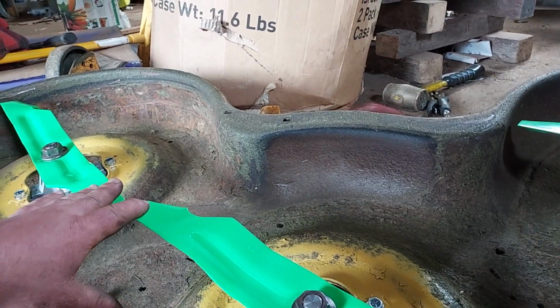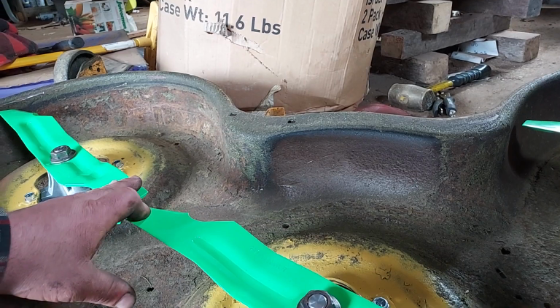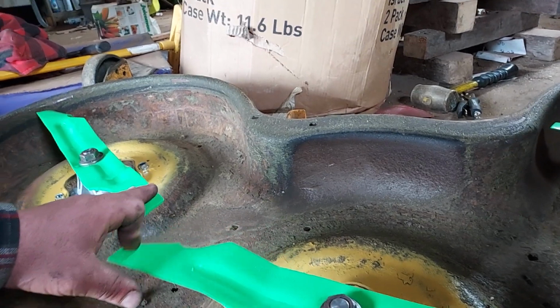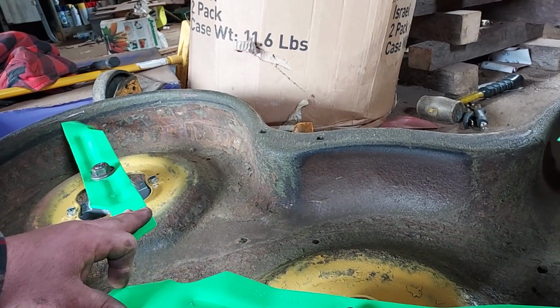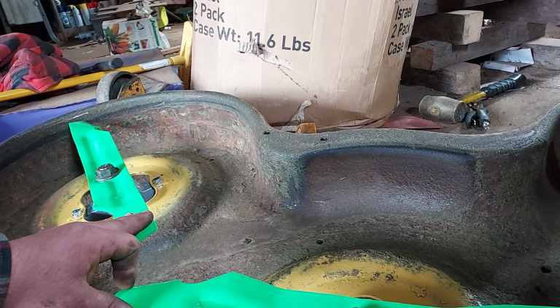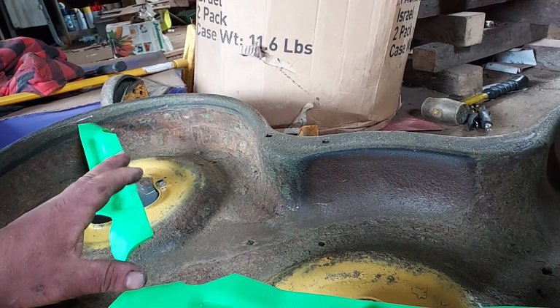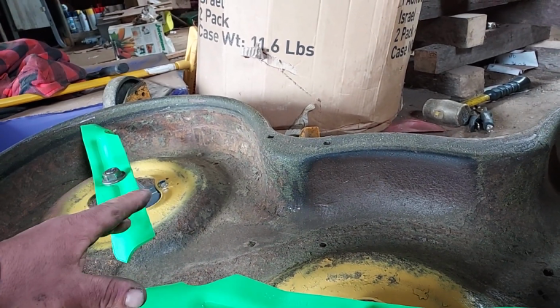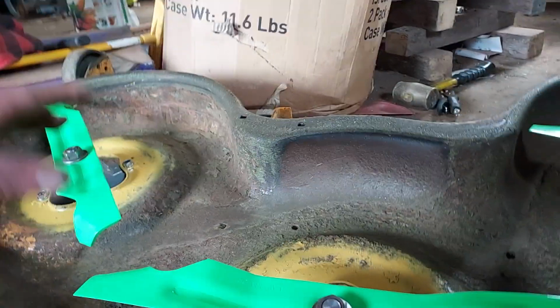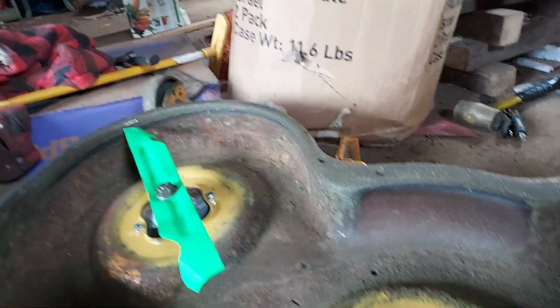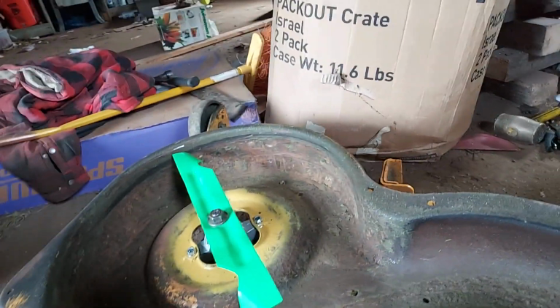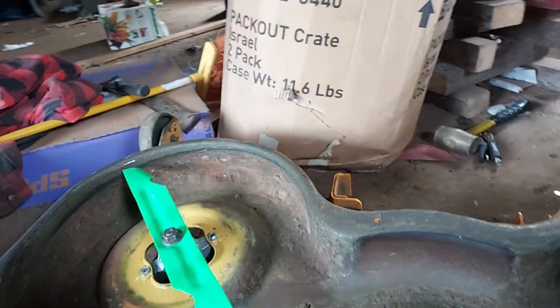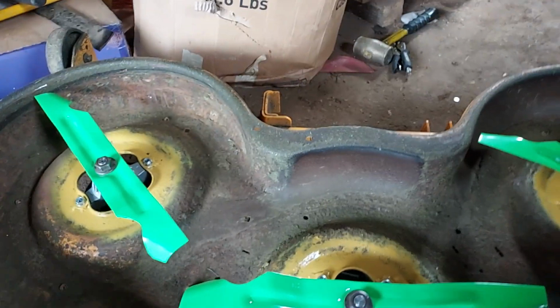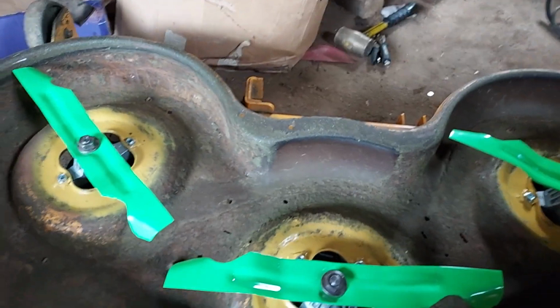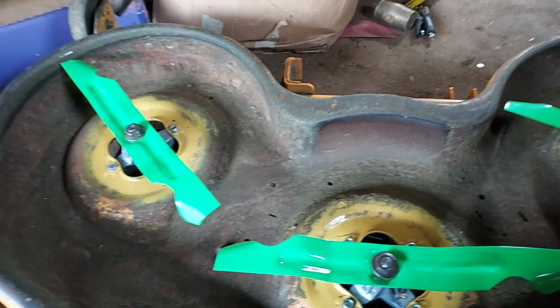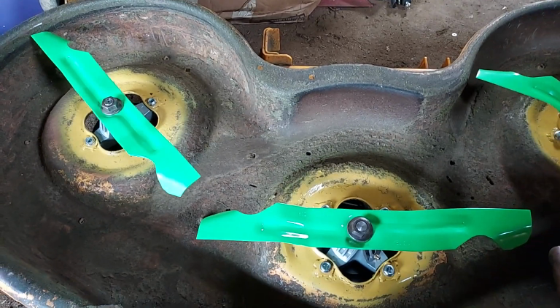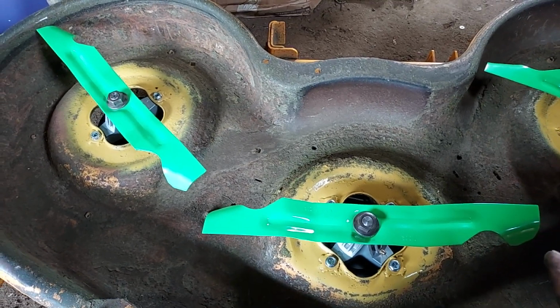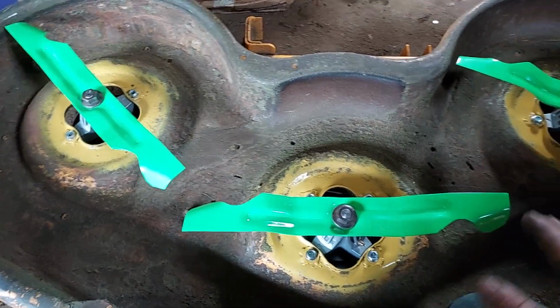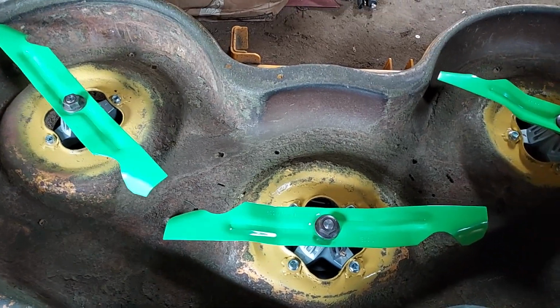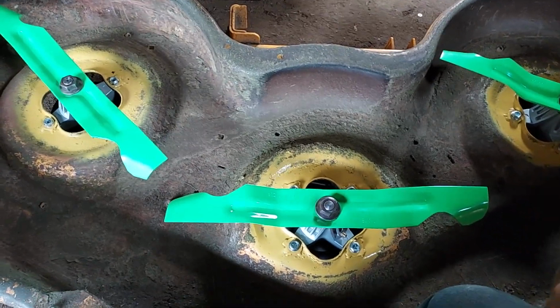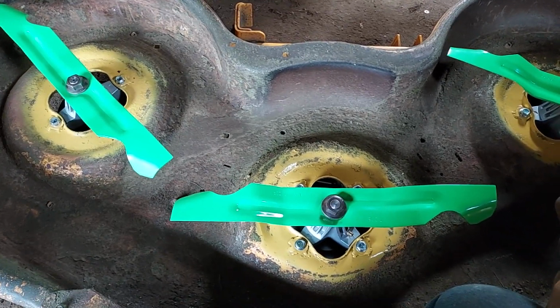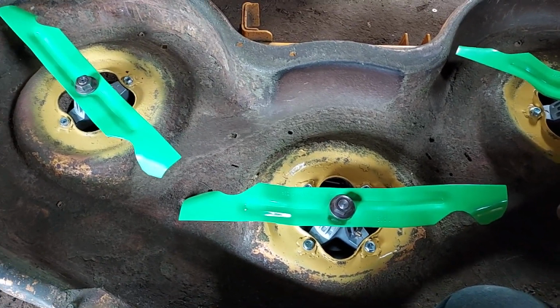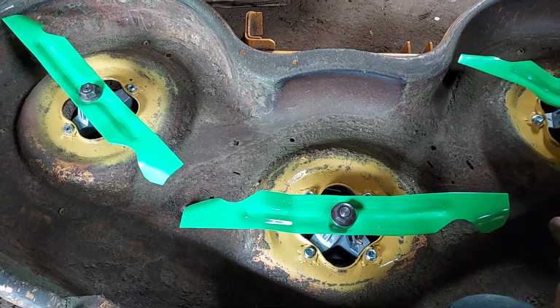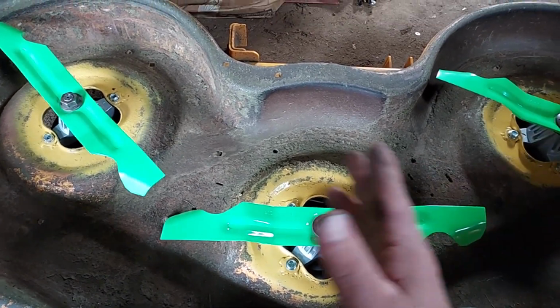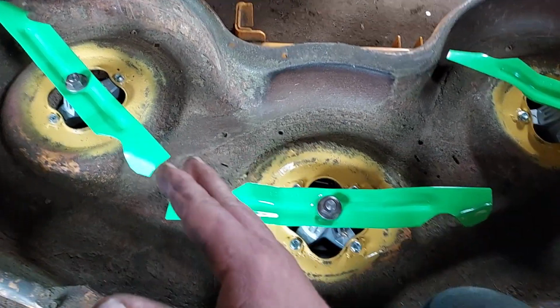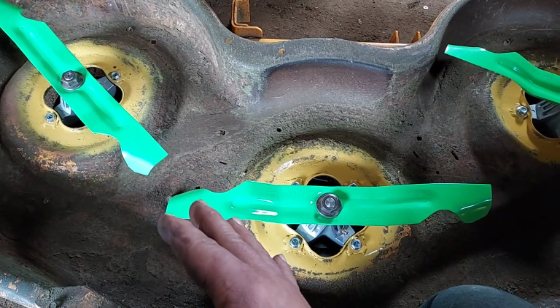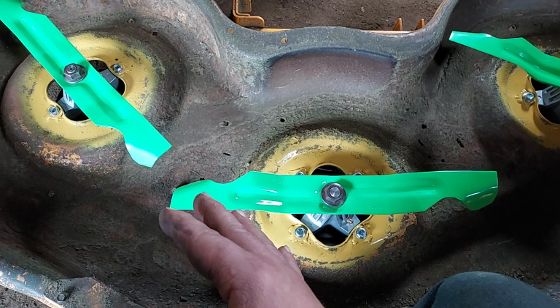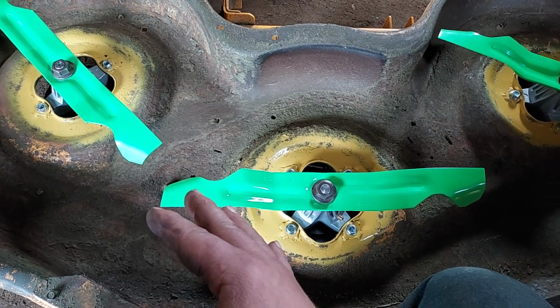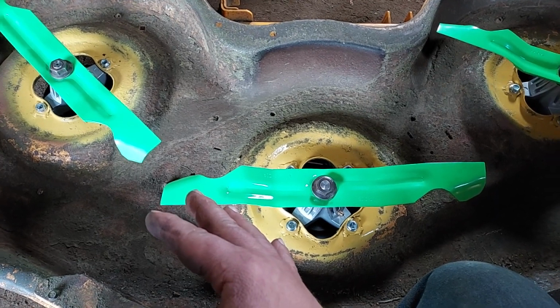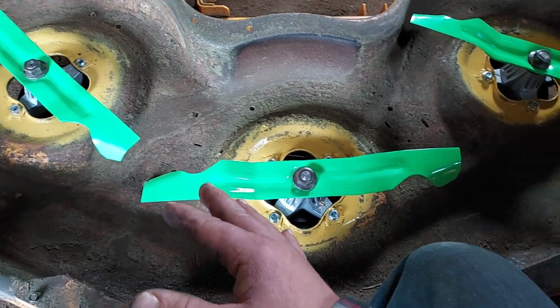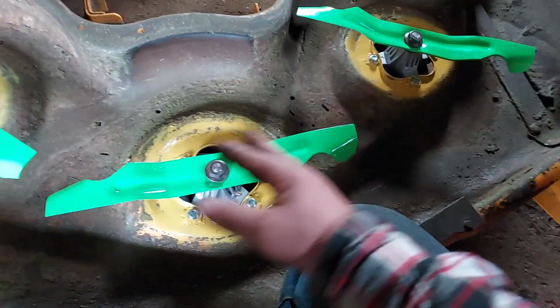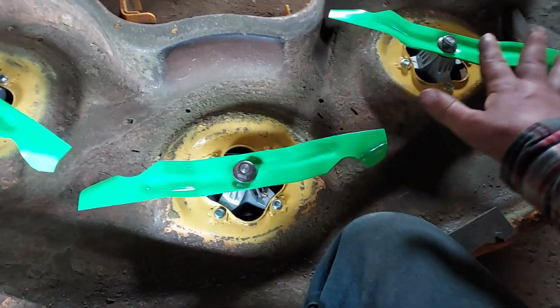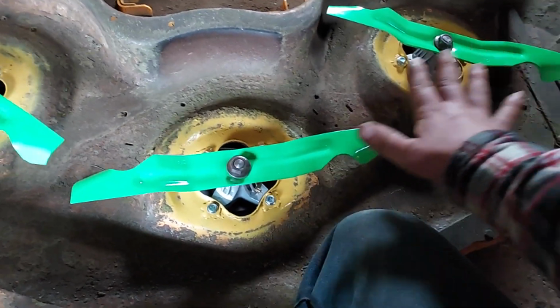Versus what it was — even setting the good blades on there that were straight — it was about five eighths on one side and about a half inch on the other side. So I think I'm pretty happy with this.